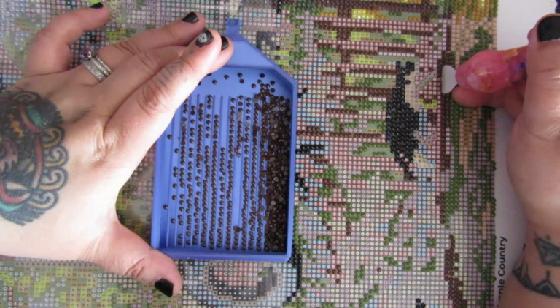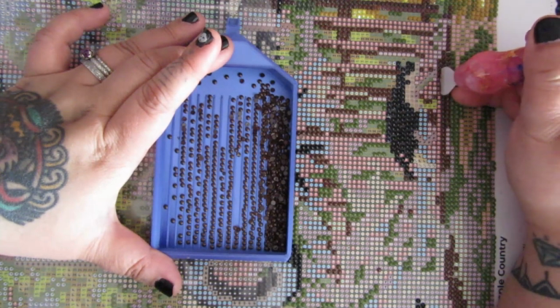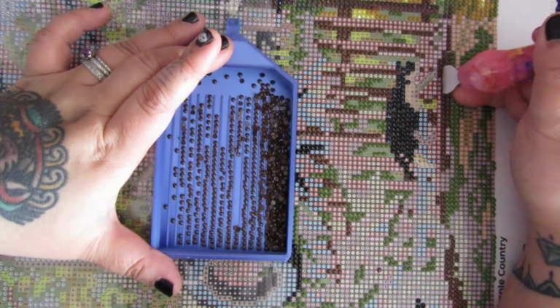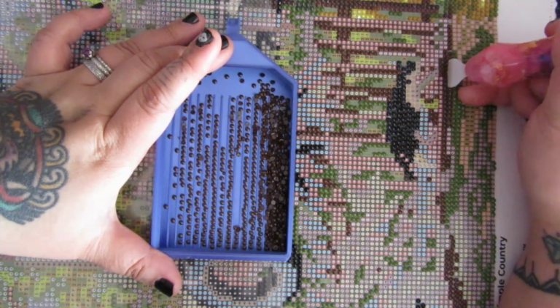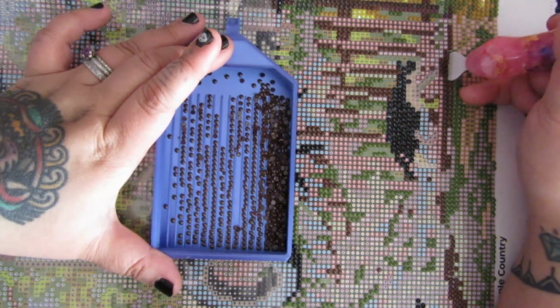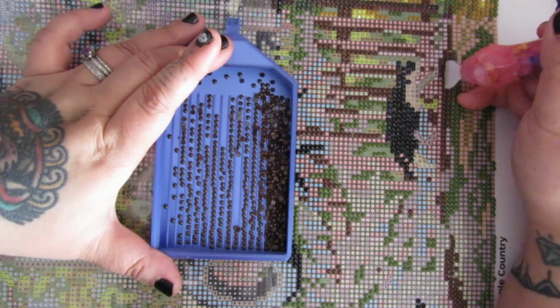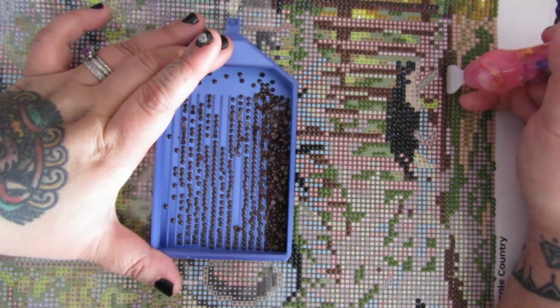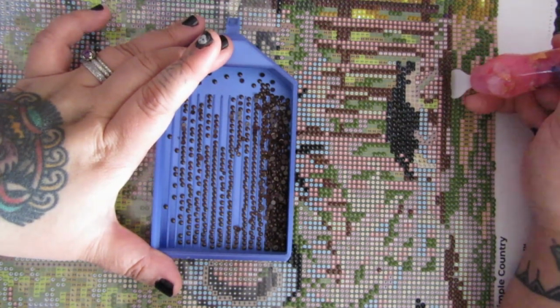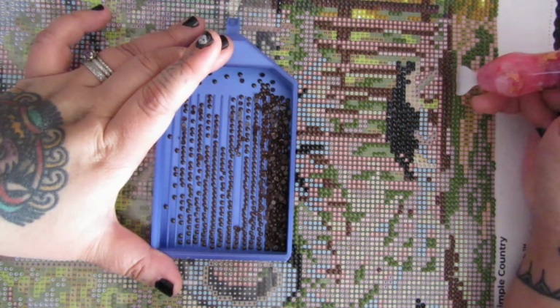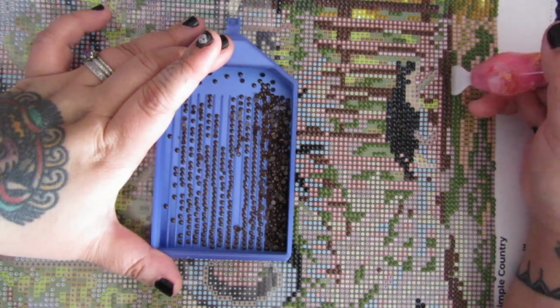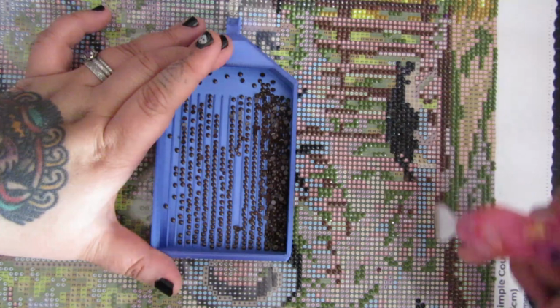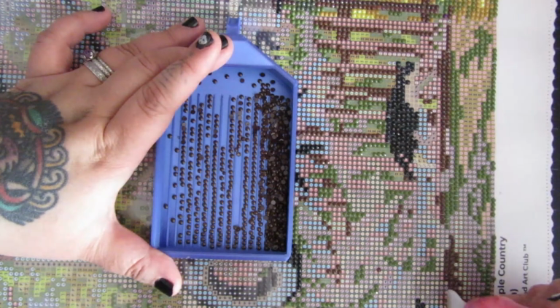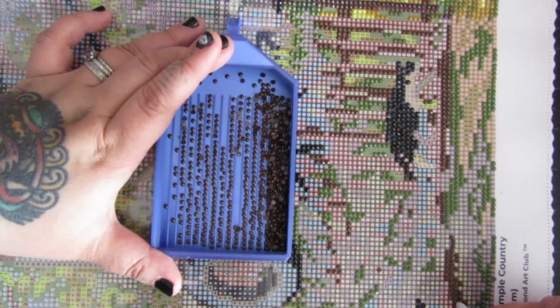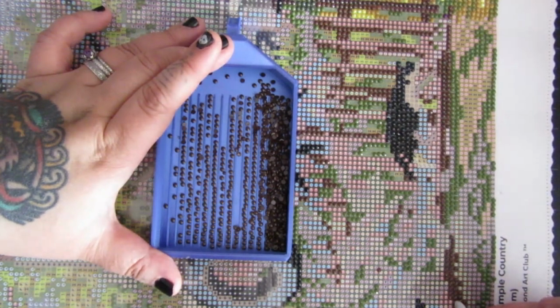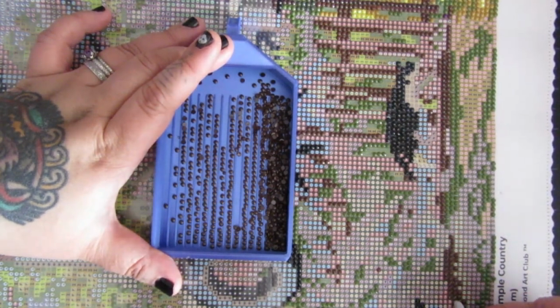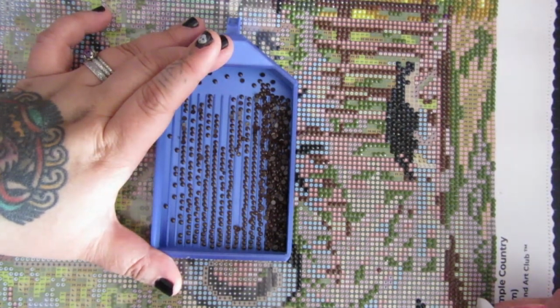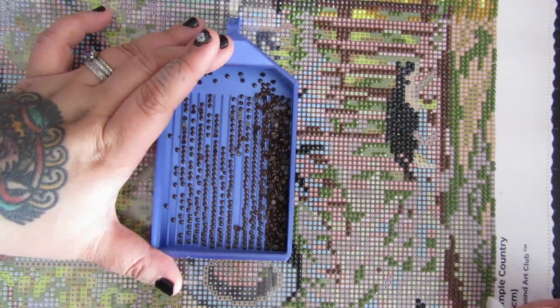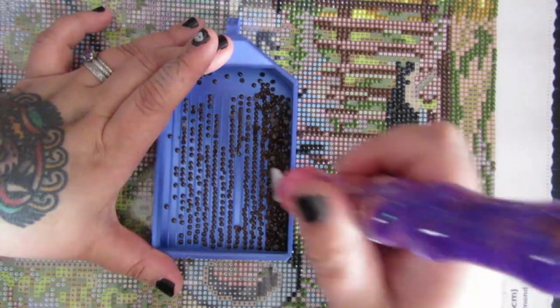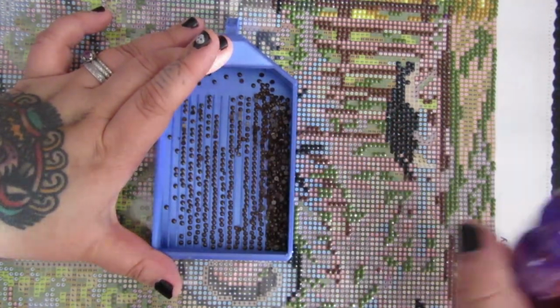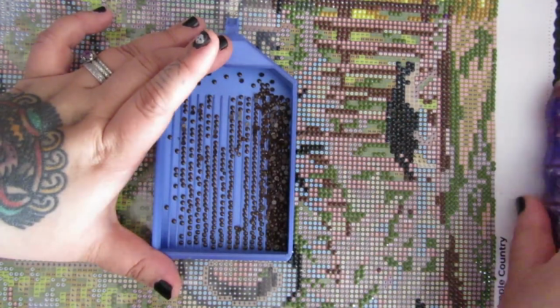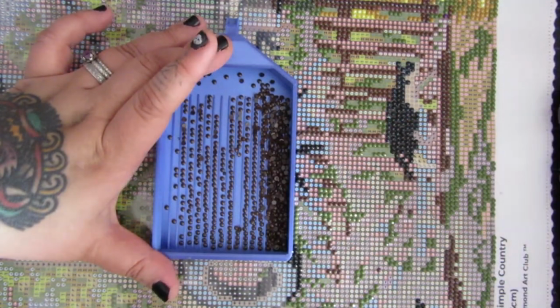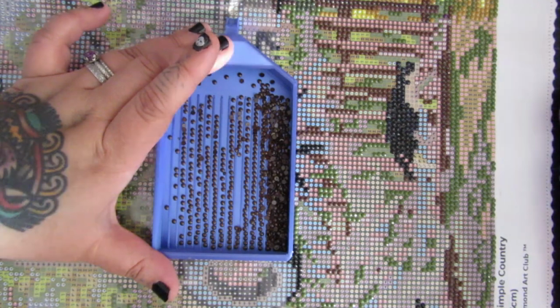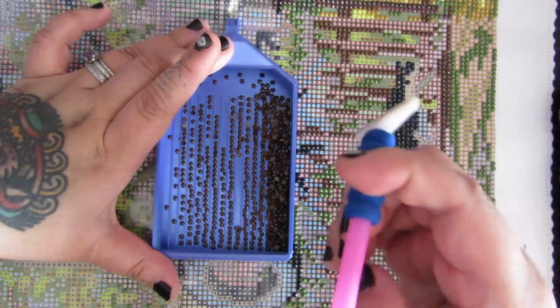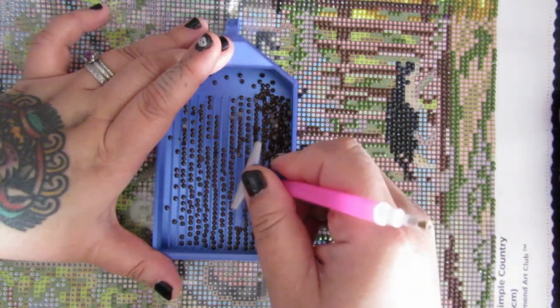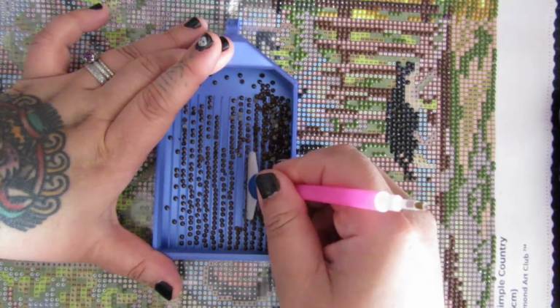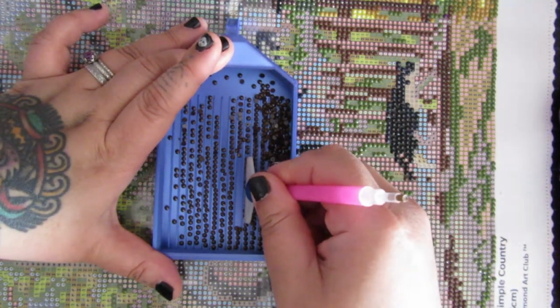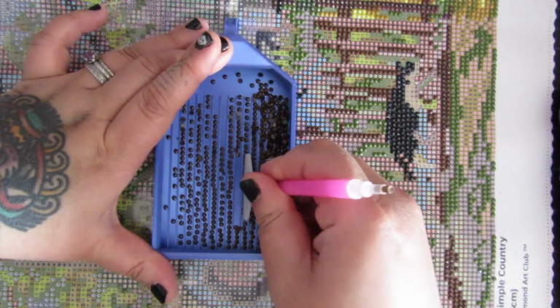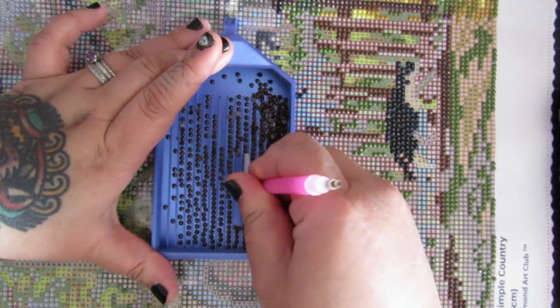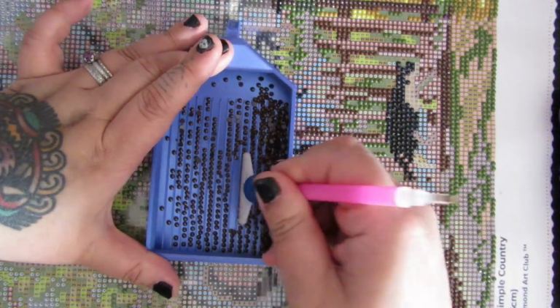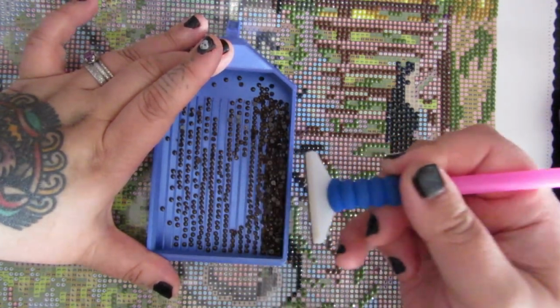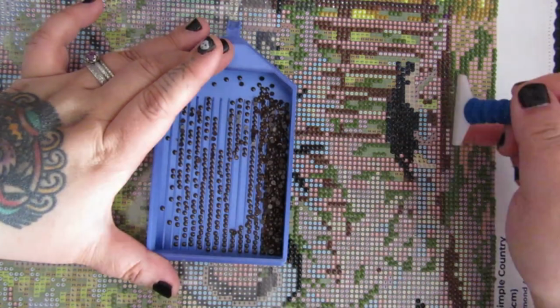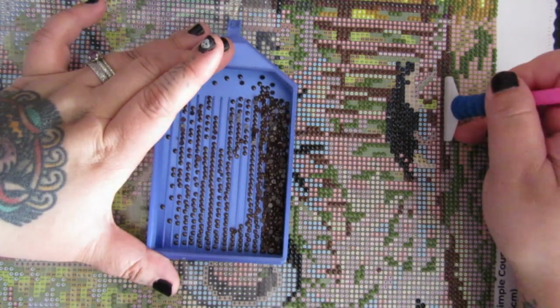I haven't super felt like working on this canvas a lot. Part of me just wants to give up, but I'm not going to — I'm going to power through it. We can just get it done and out of the way, and then we can work on something else.